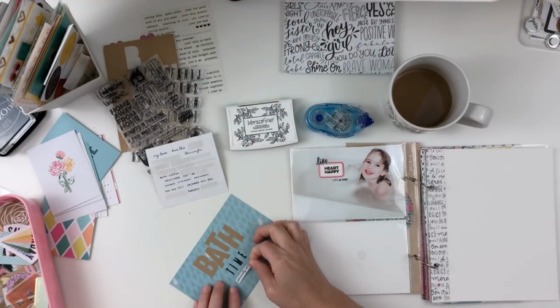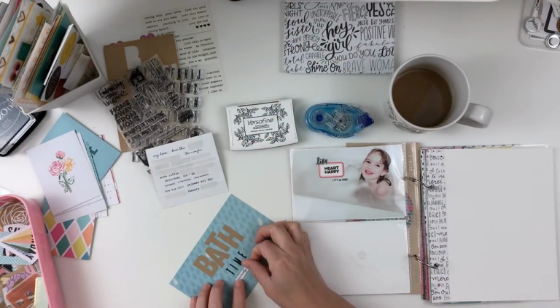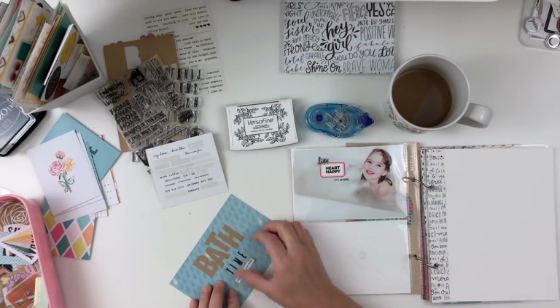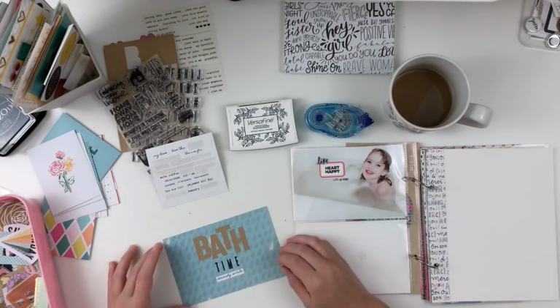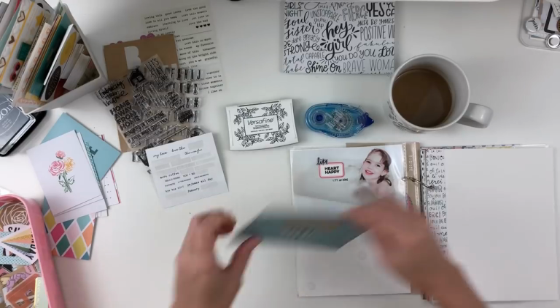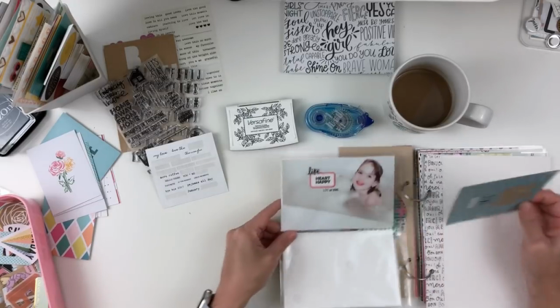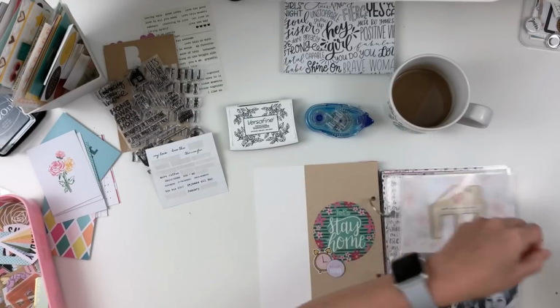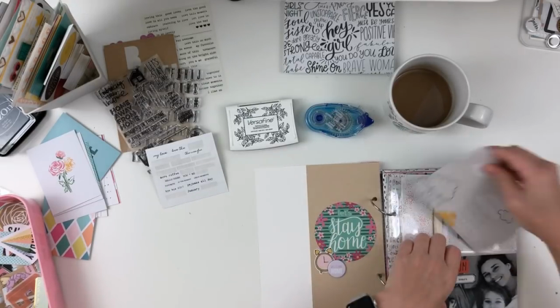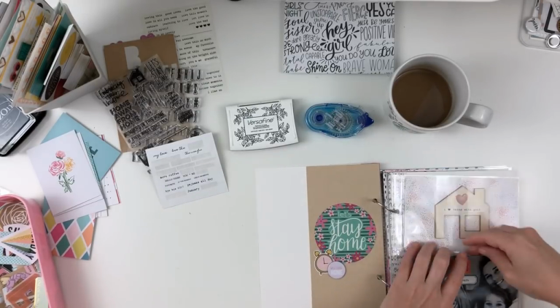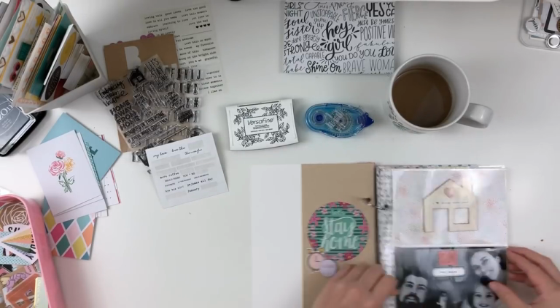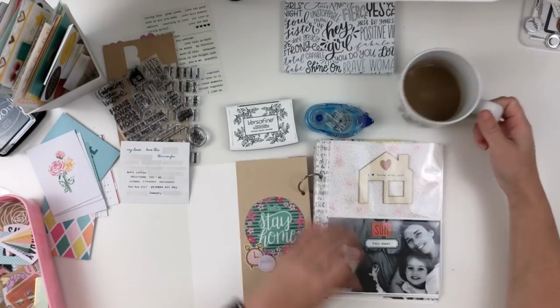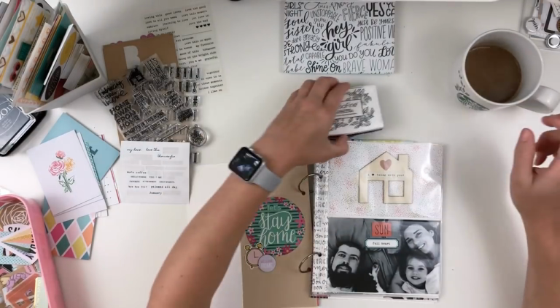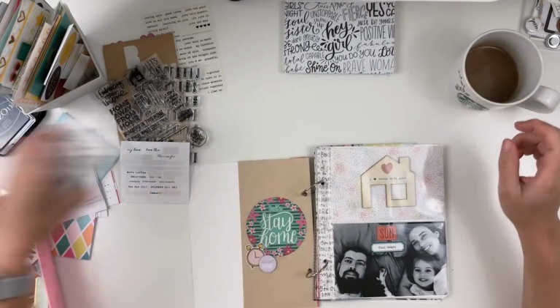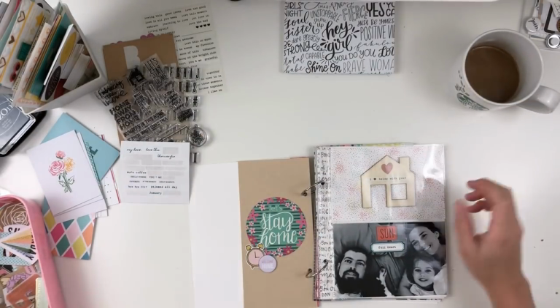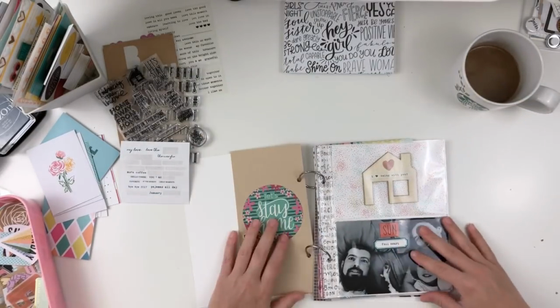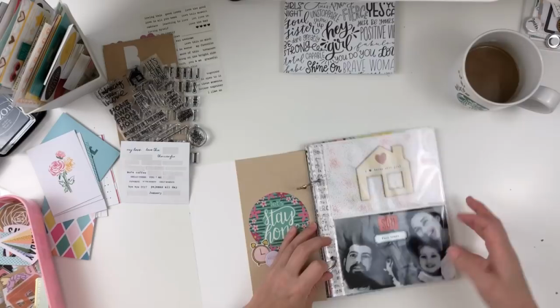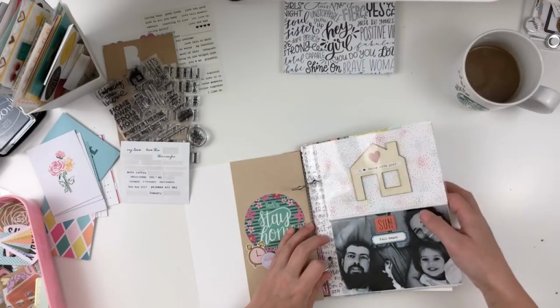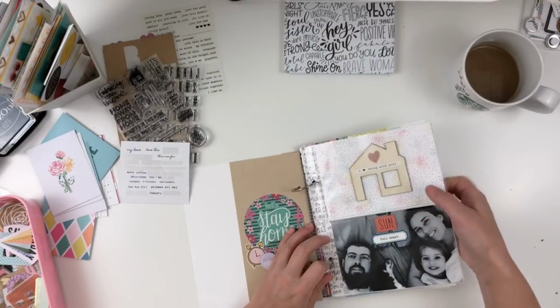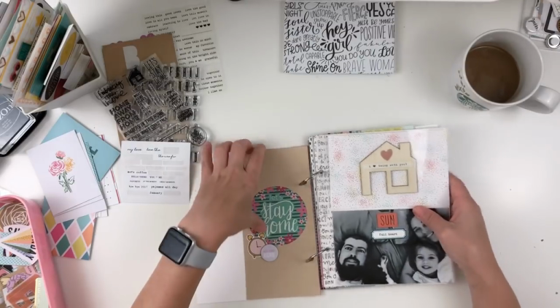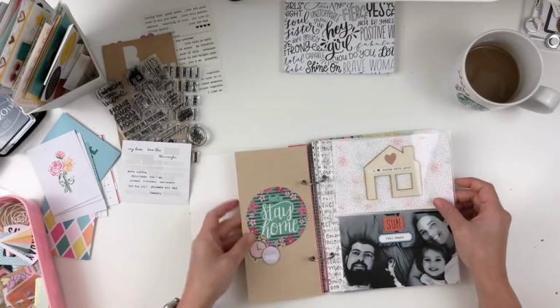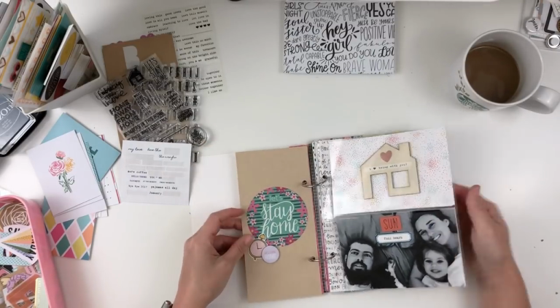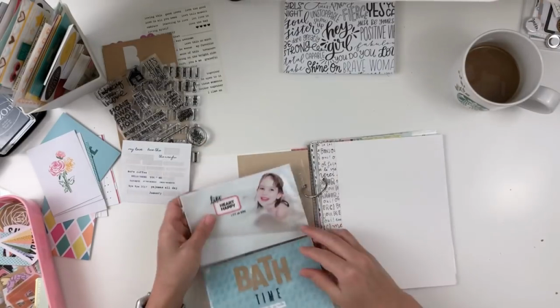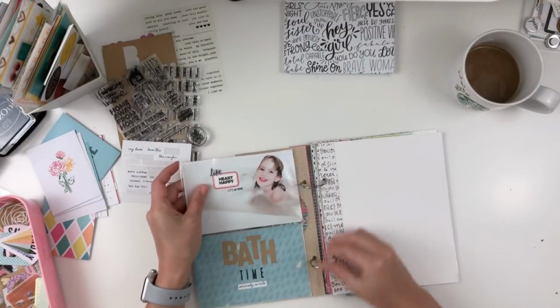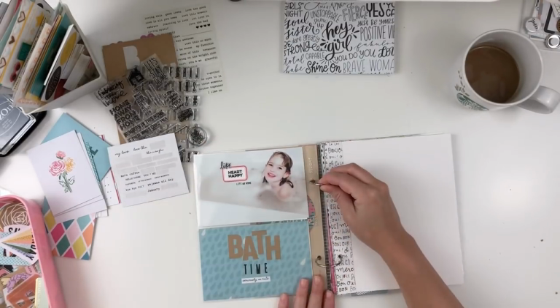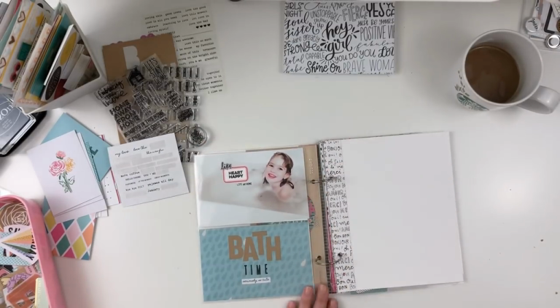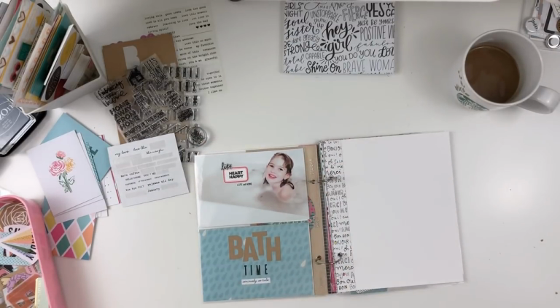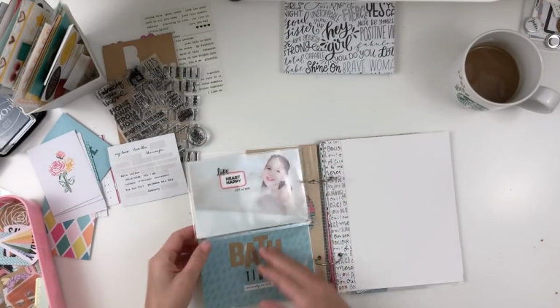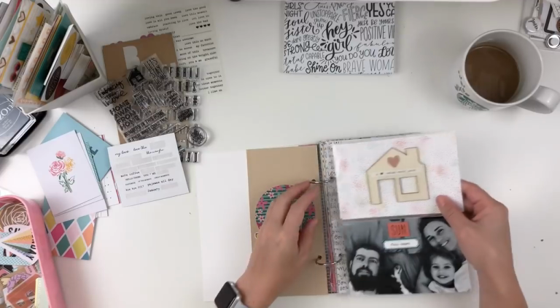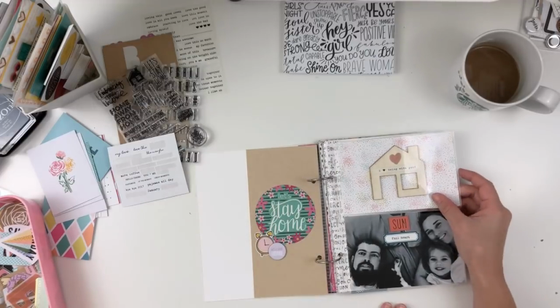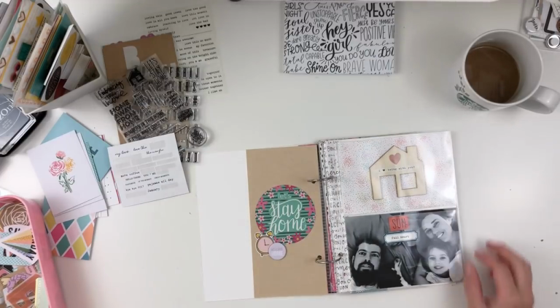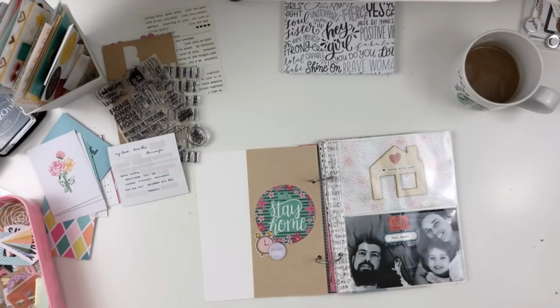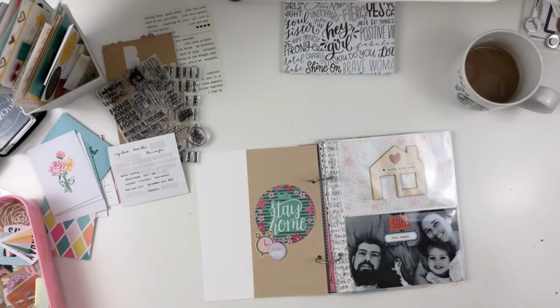I went ahead and laid down the word 'bath' with some craft stickers by Studio Calico. Then I stamped 'time' with the narrow alphabet stamp set from Feed Your Craft — I love that stamp set, I'll link their shop down below. I added a little gray sticker at the end, and that is the finished product.